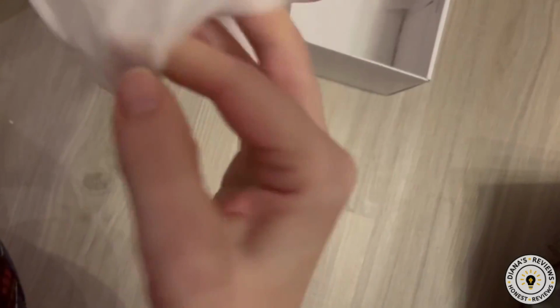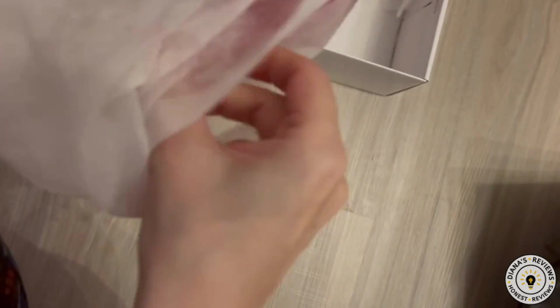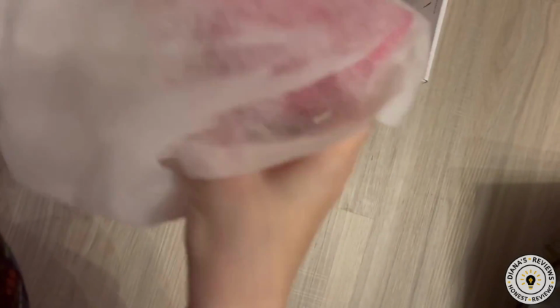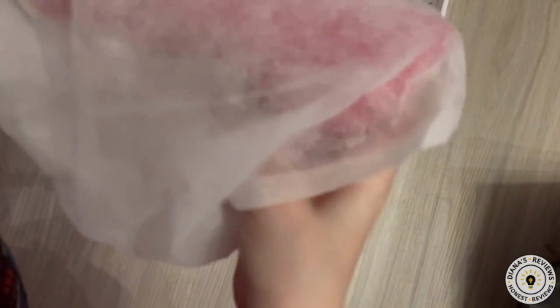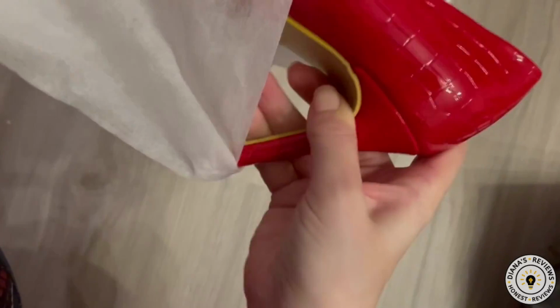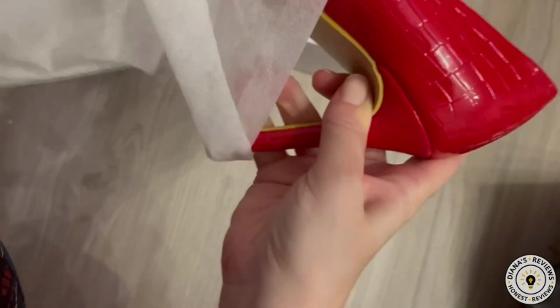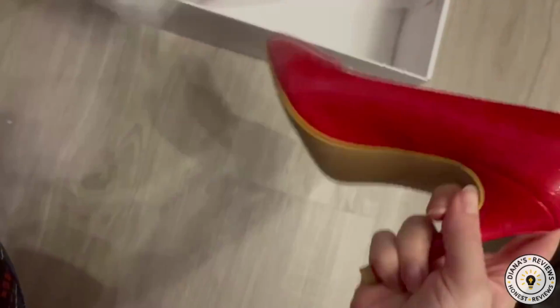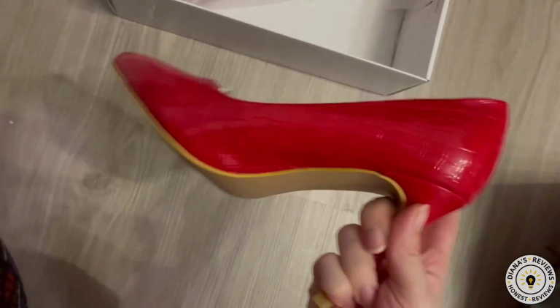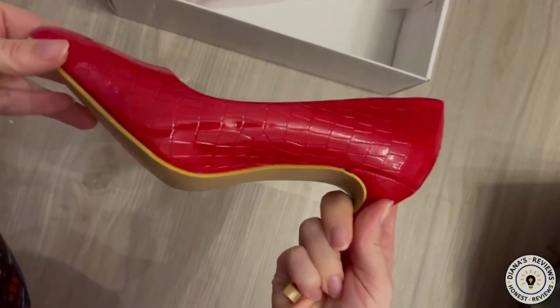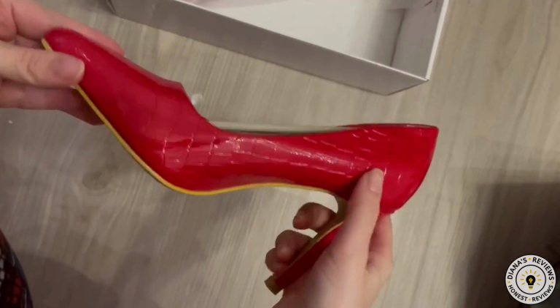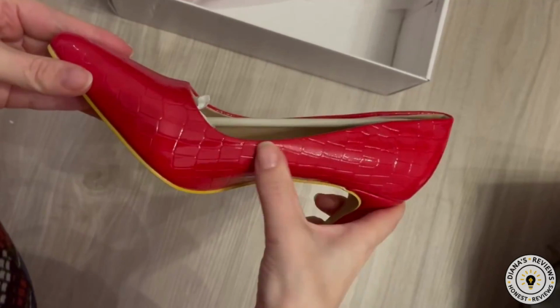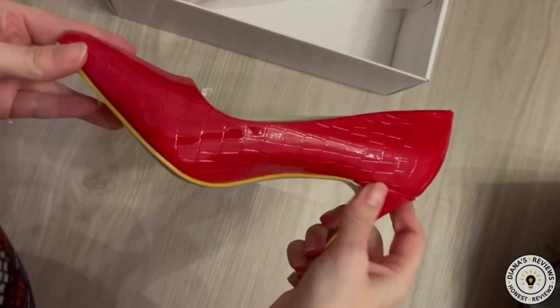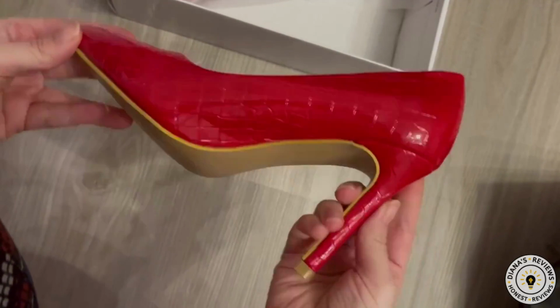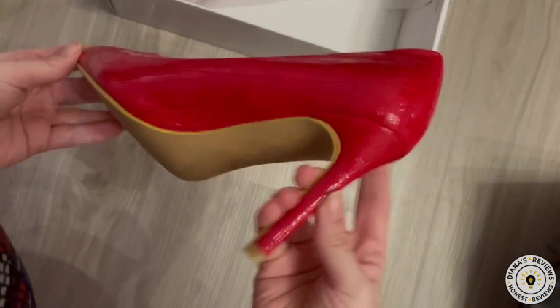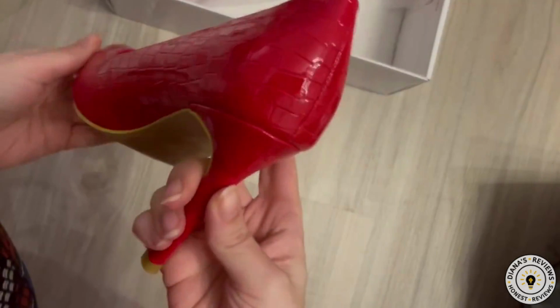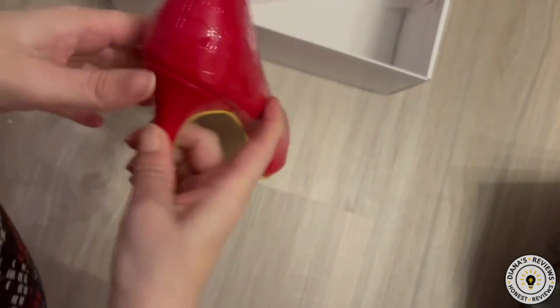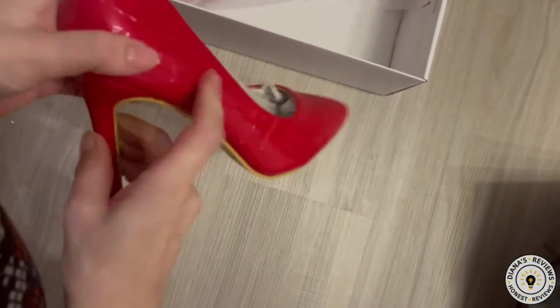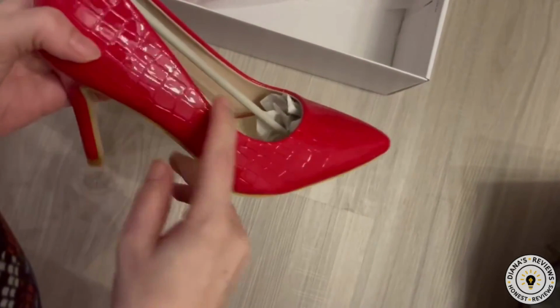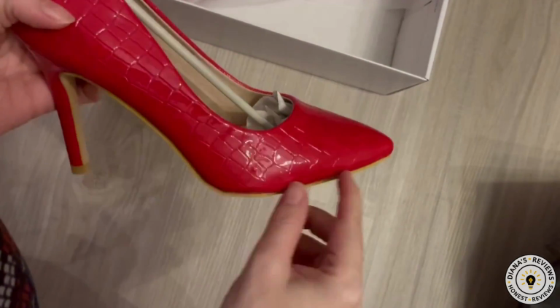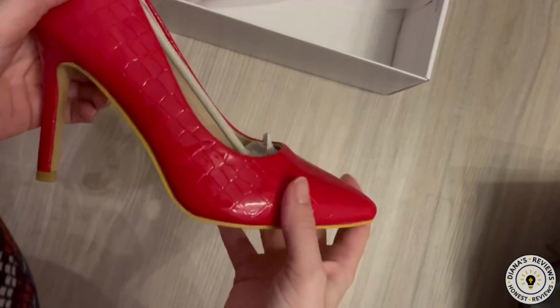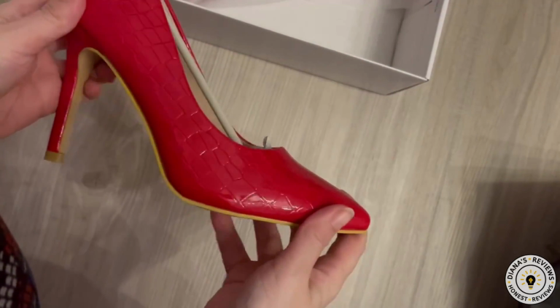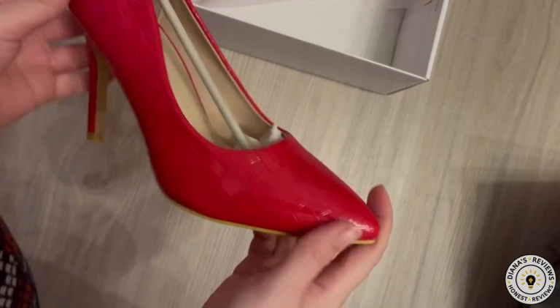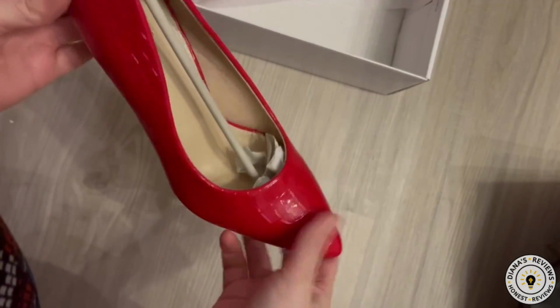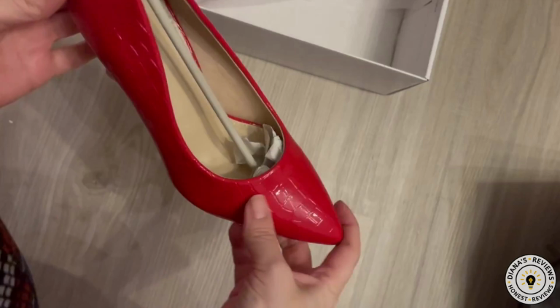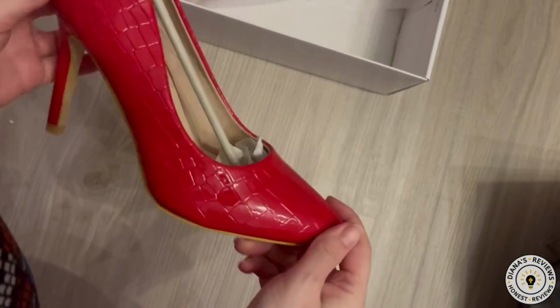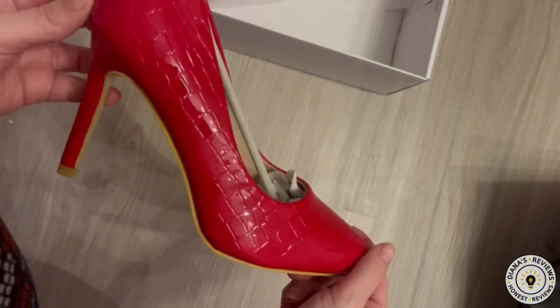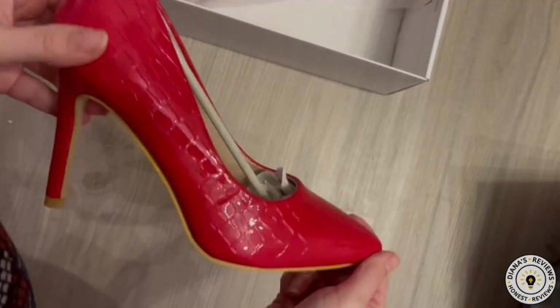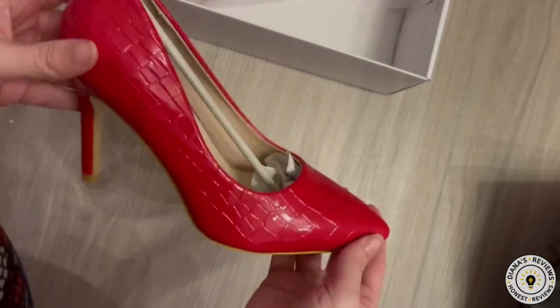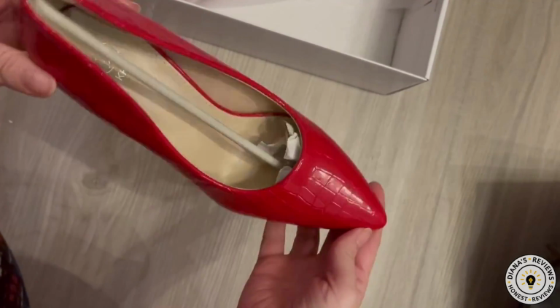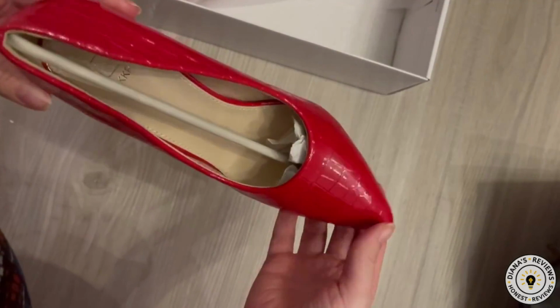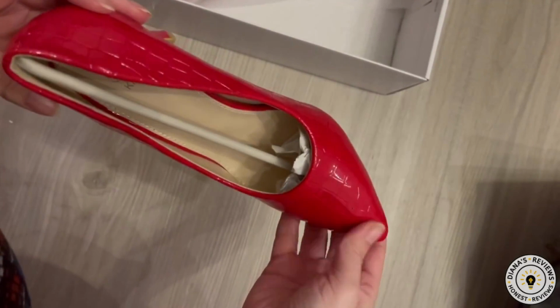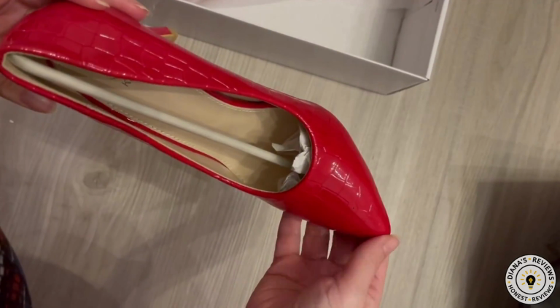Look at these heels — oh my goodness! Look at this pattern. I love this animal print. It looks like a crocodile or some kind of reptile, and it's a shiny patent look.